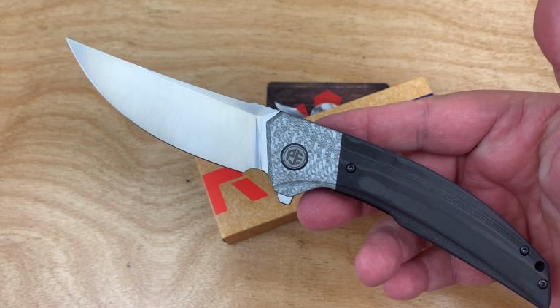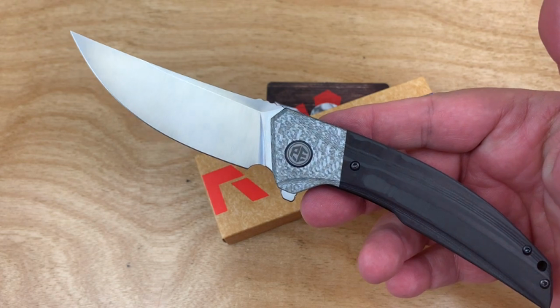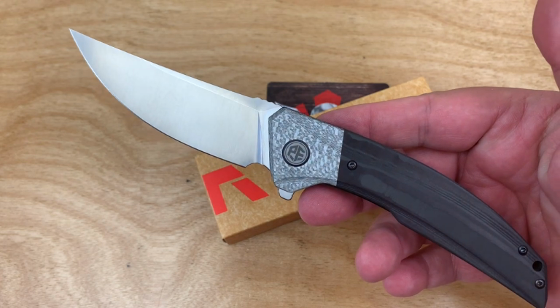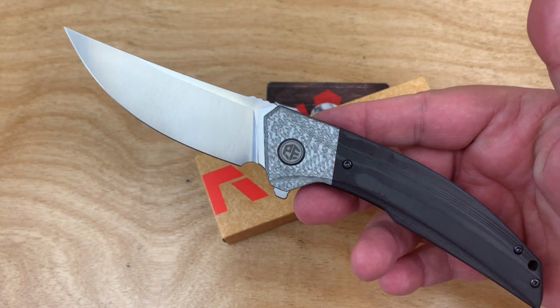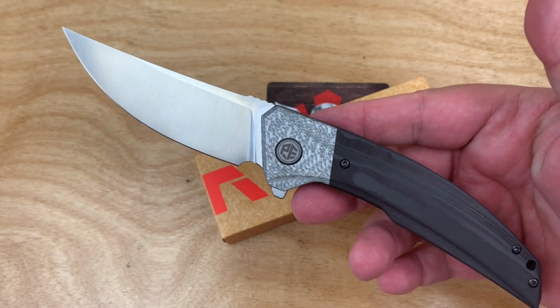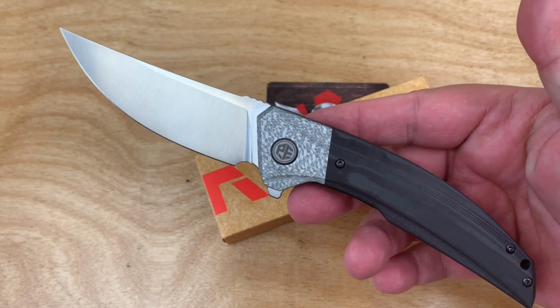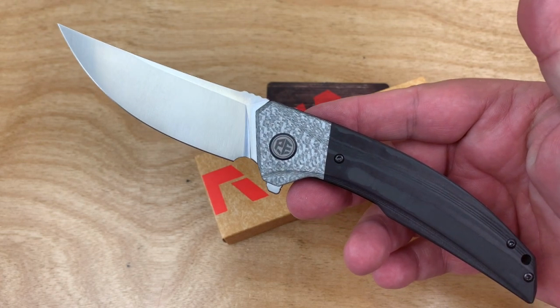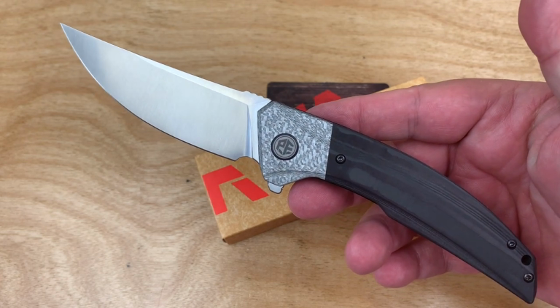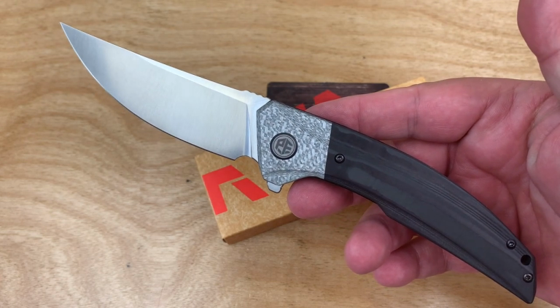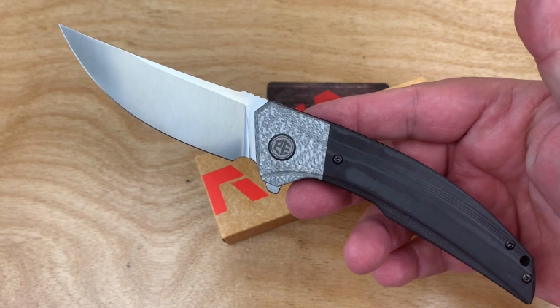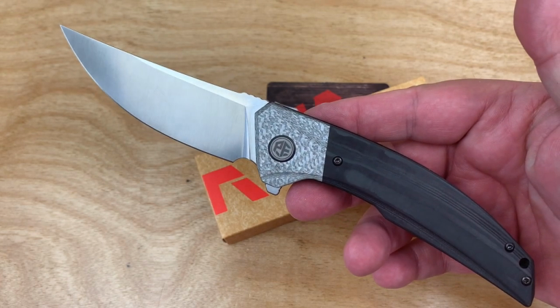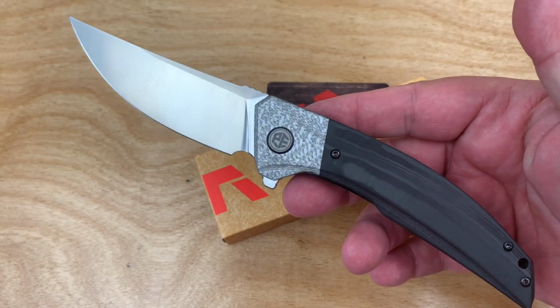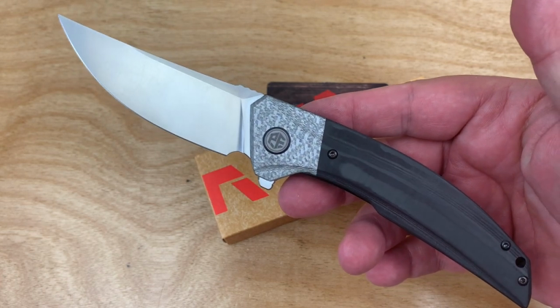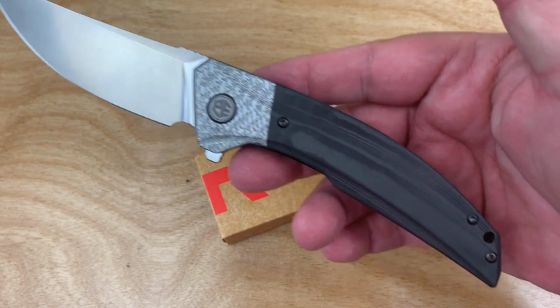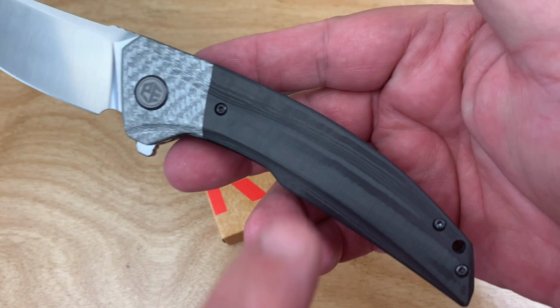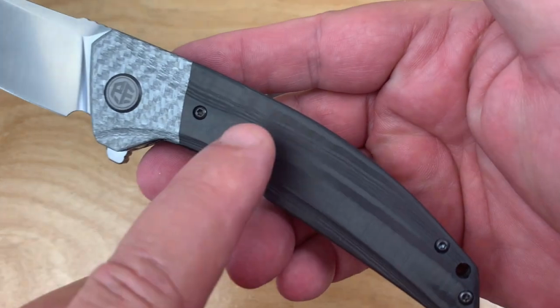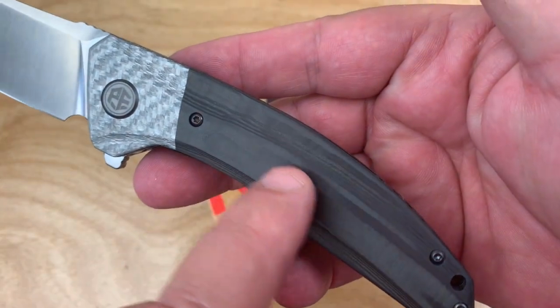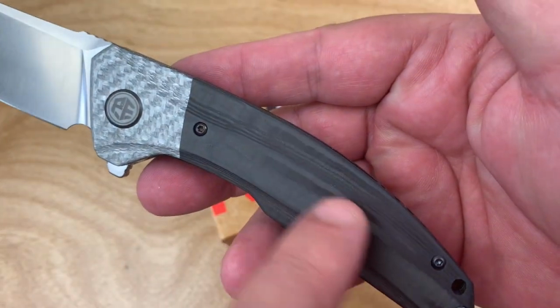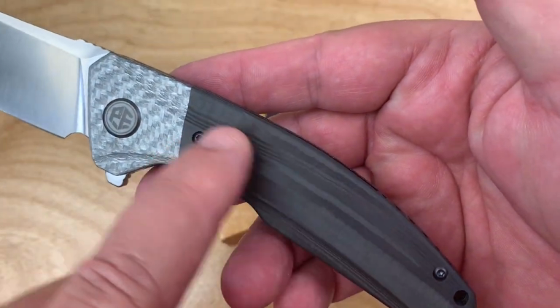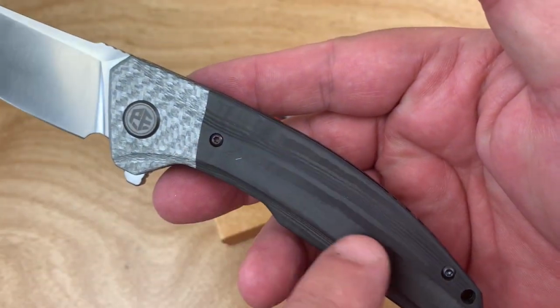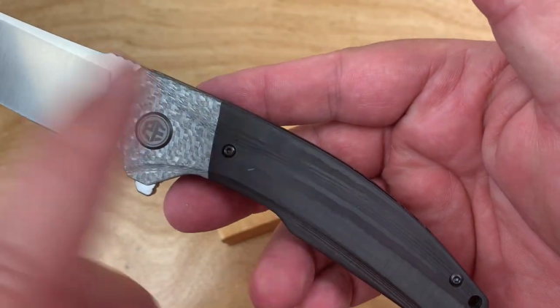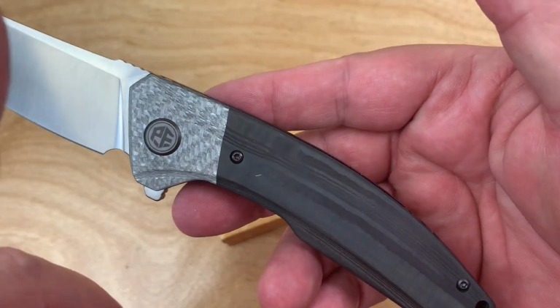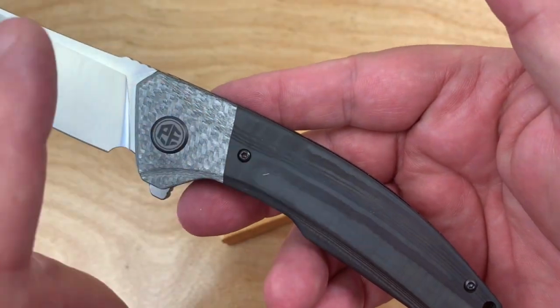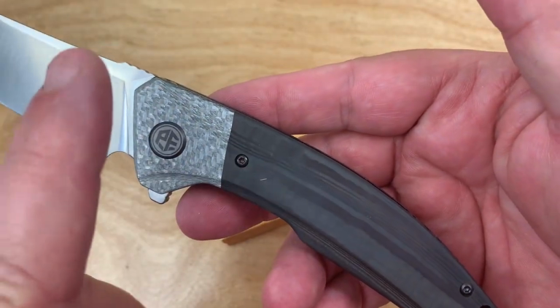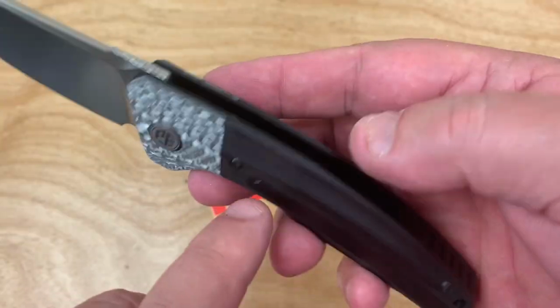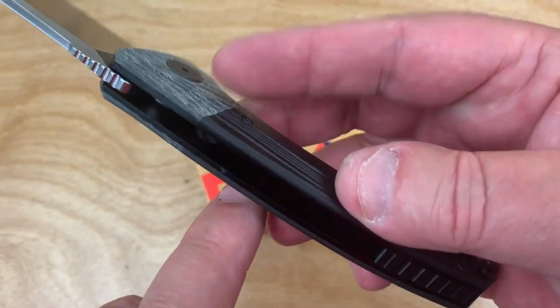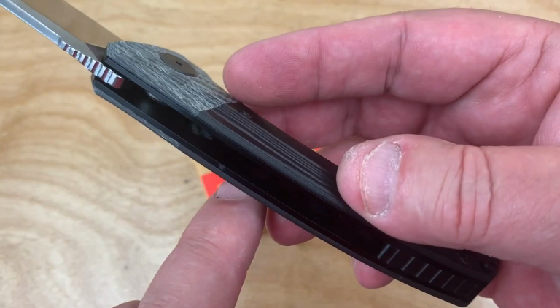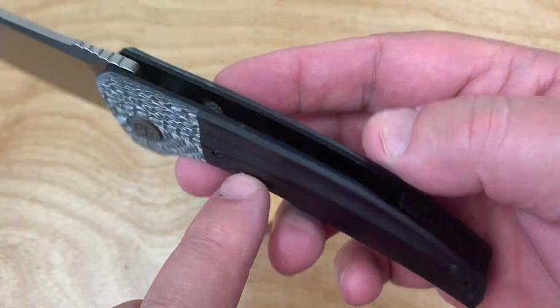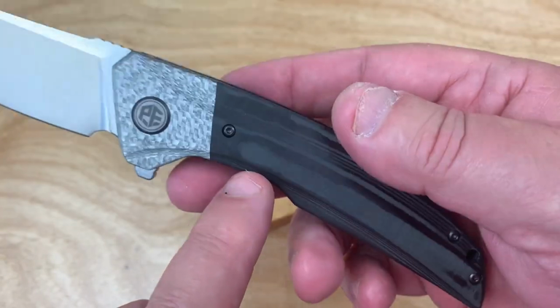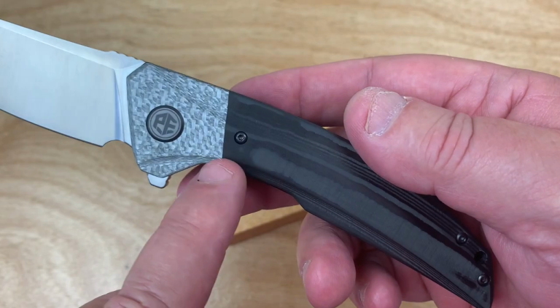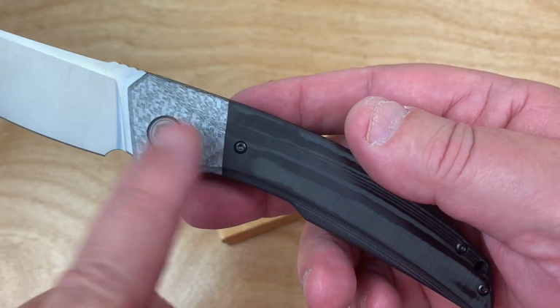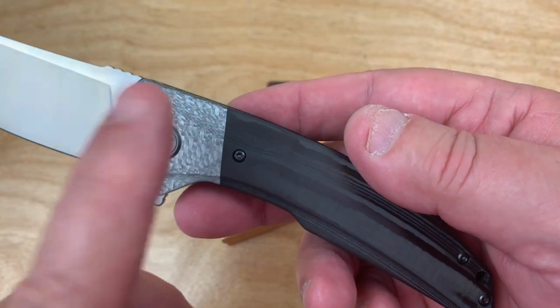K110 — Böhler K110 blade steel, carbon fiber handles. We will disassemble this, so we'll be able to see the backside of that carbon fiber.